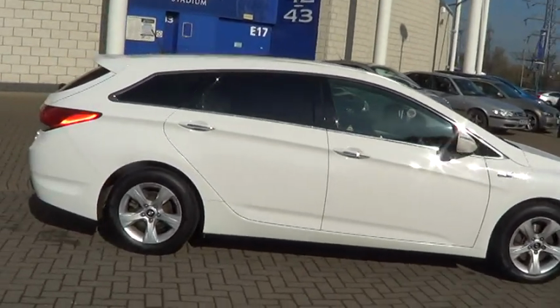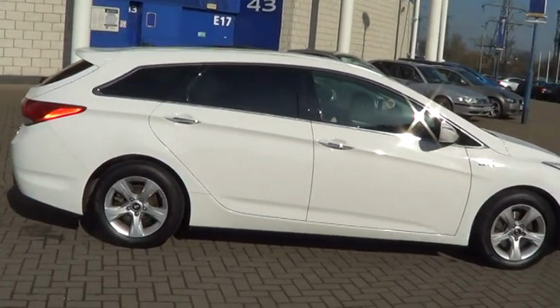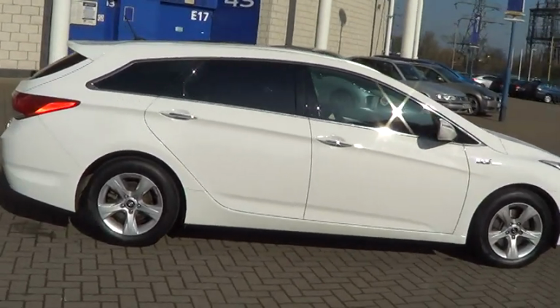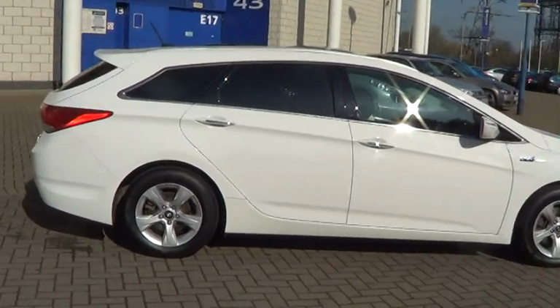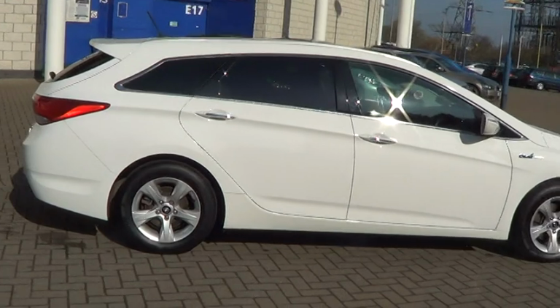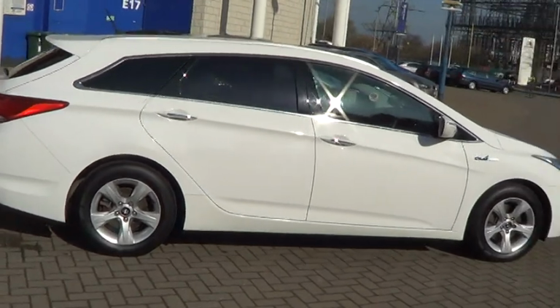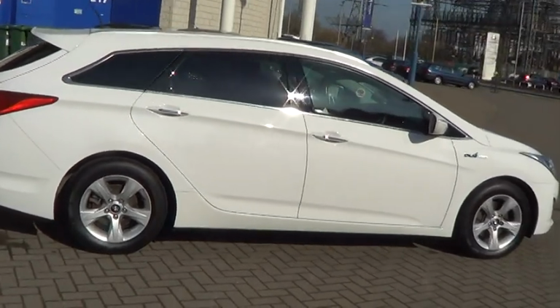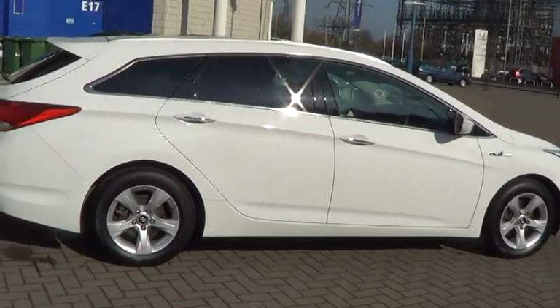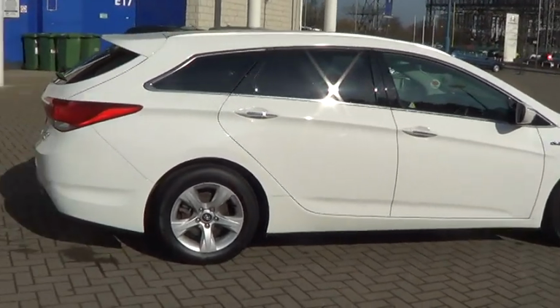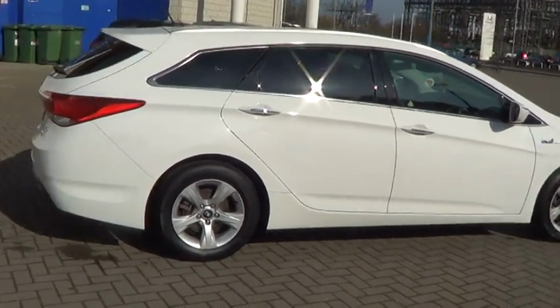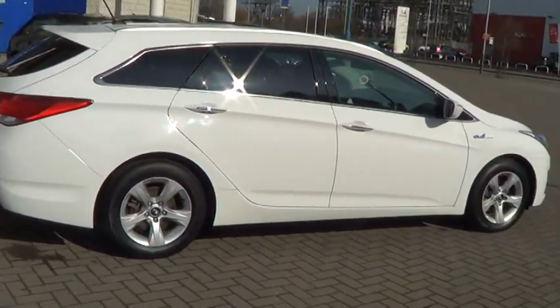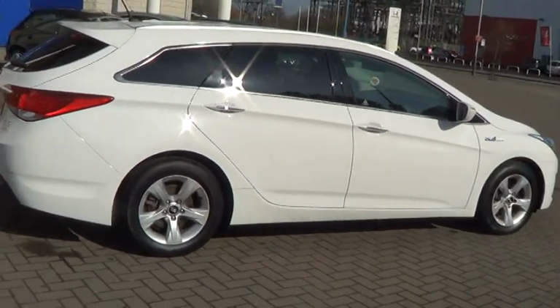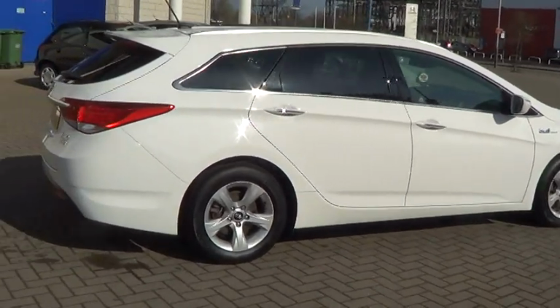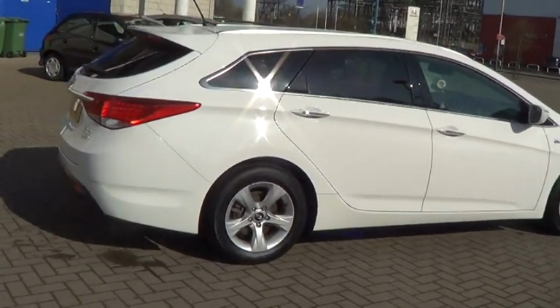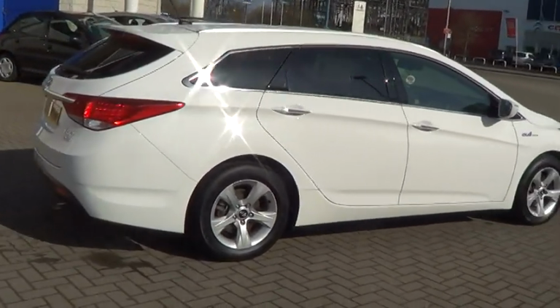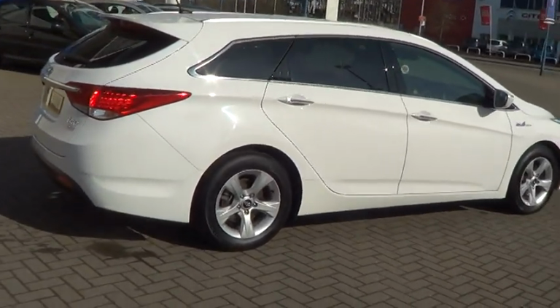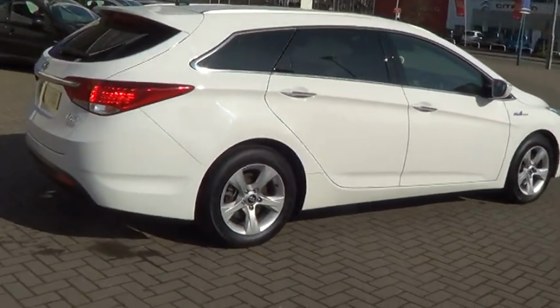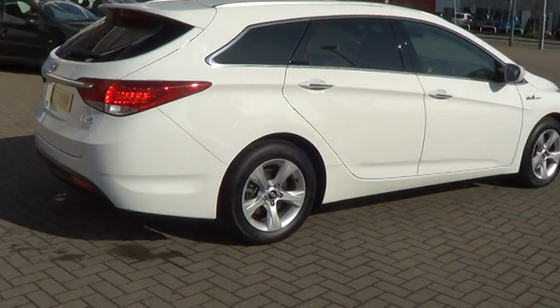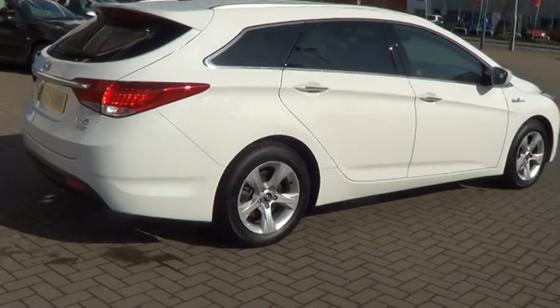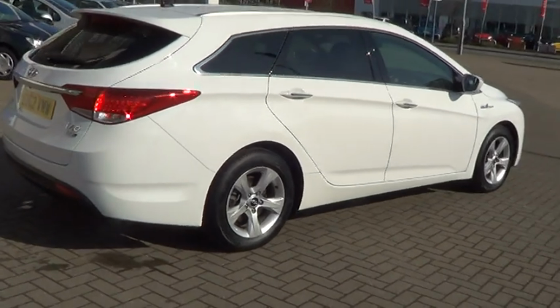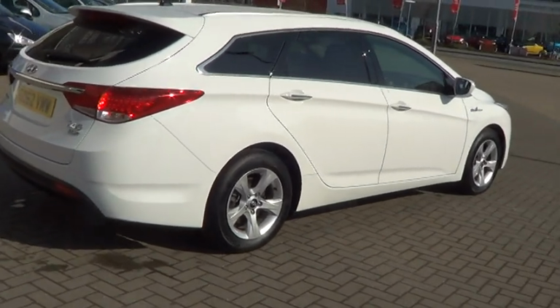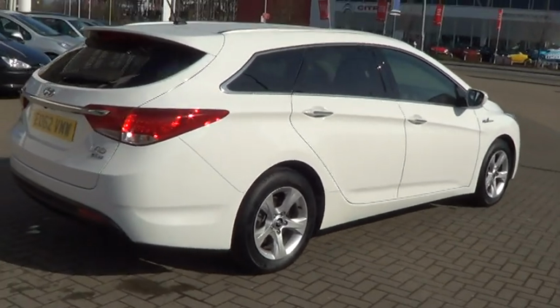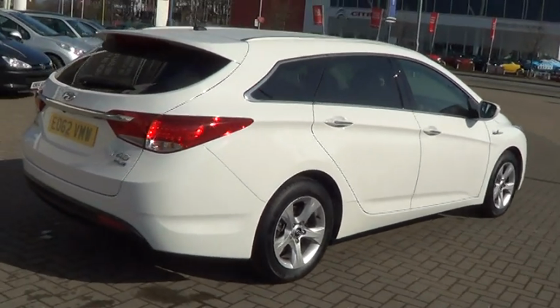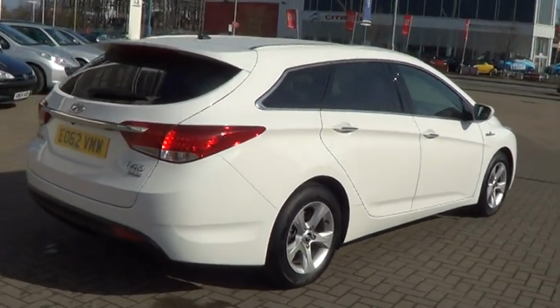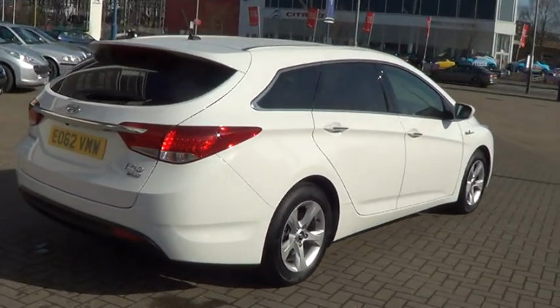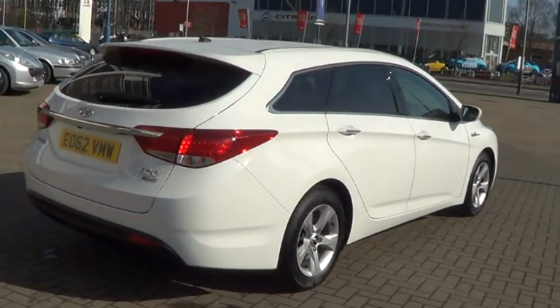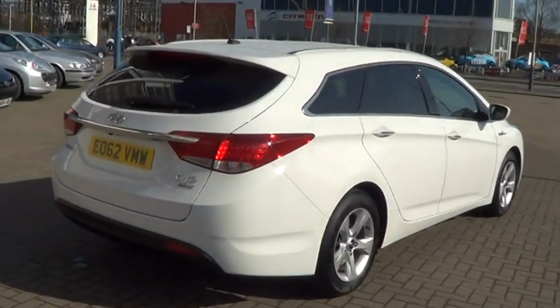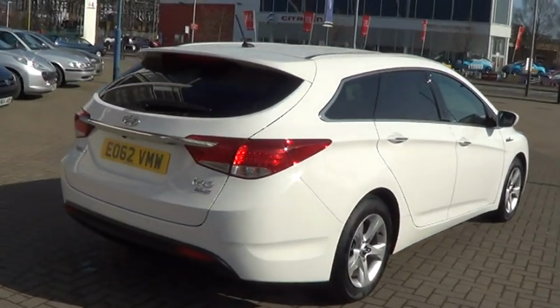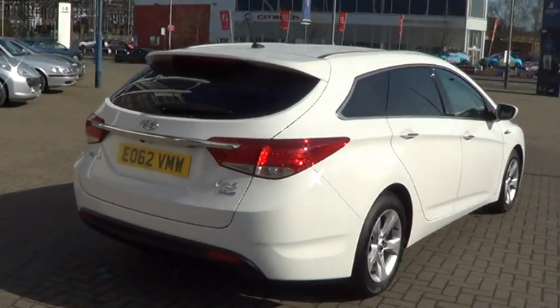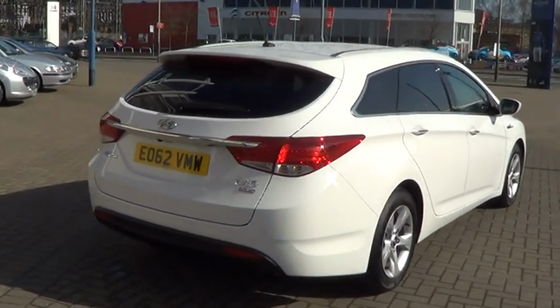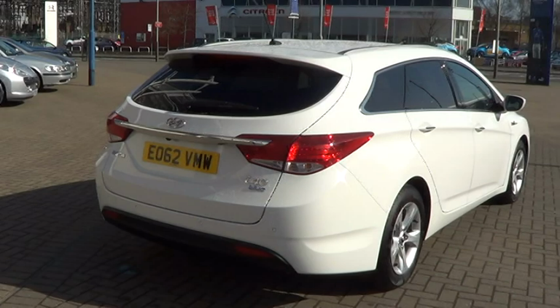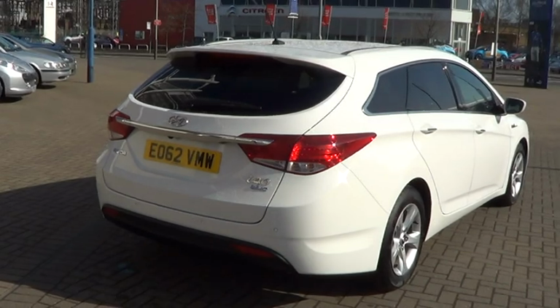This car comes with alloy wheels, climate air conditioning, cruise control, Bluetooth and full map satellite navigation.